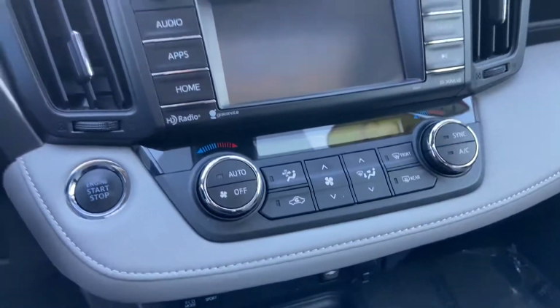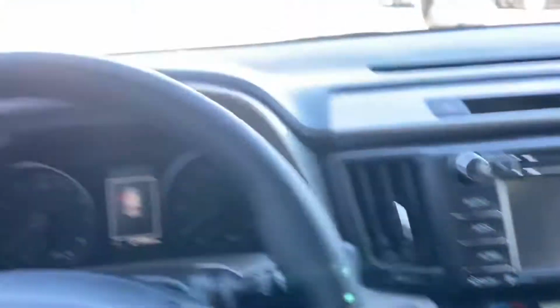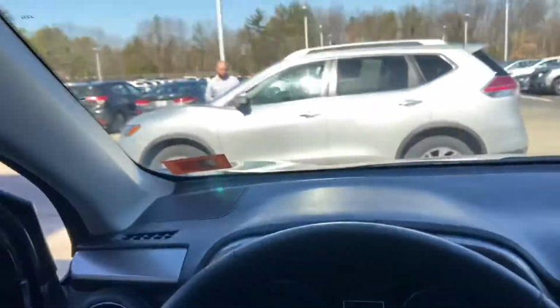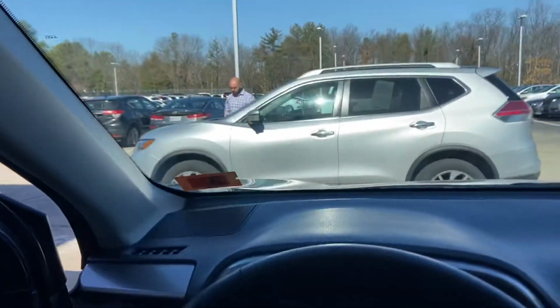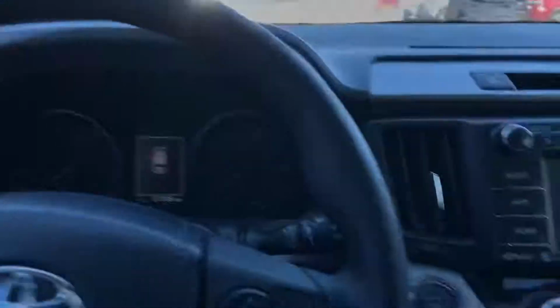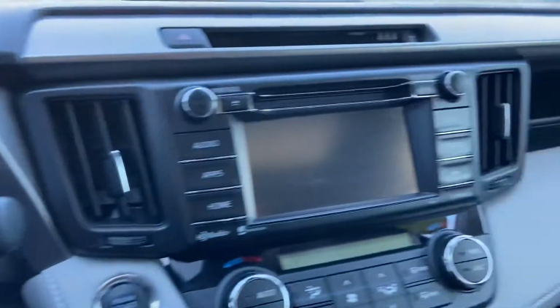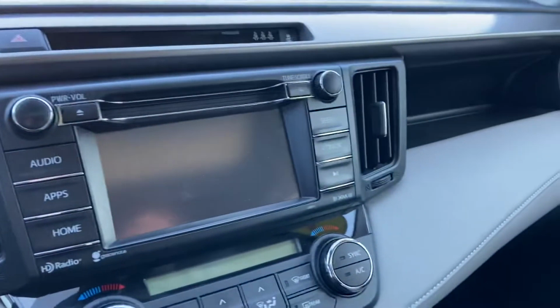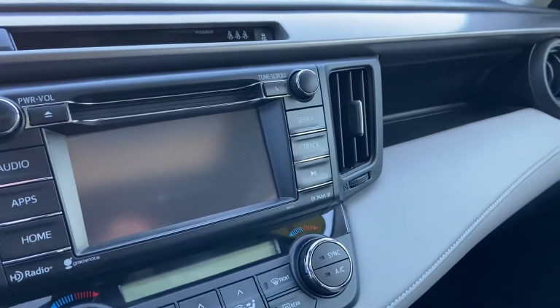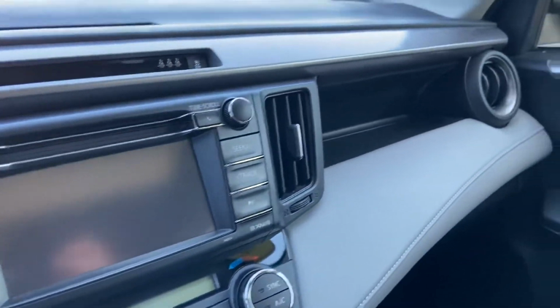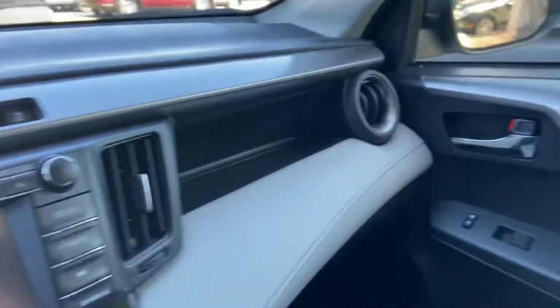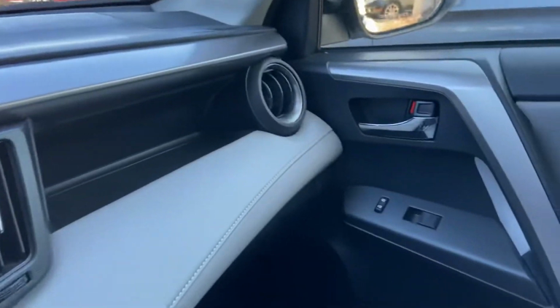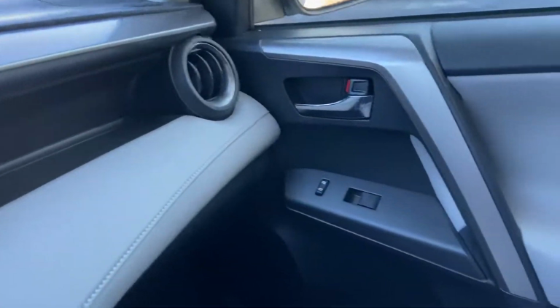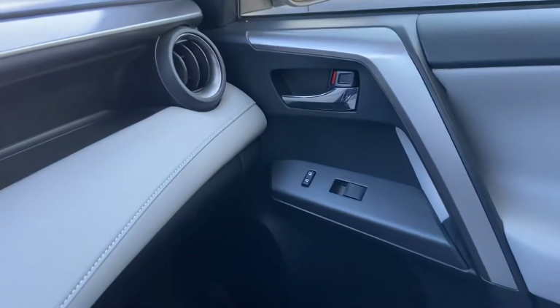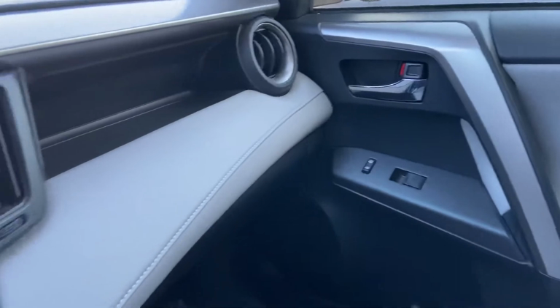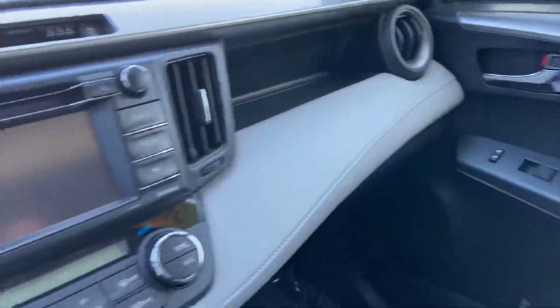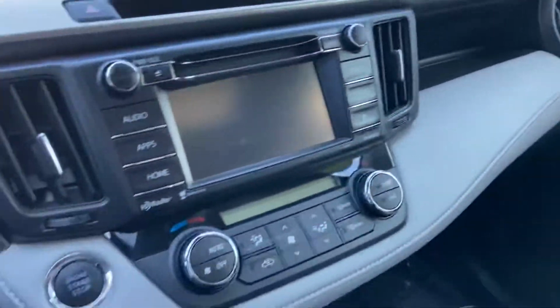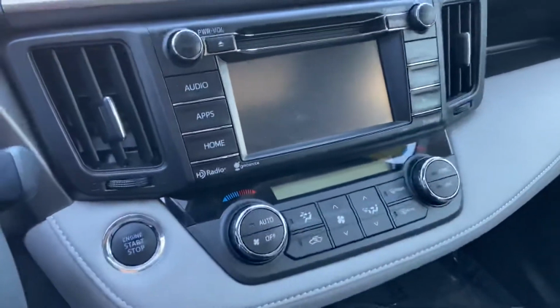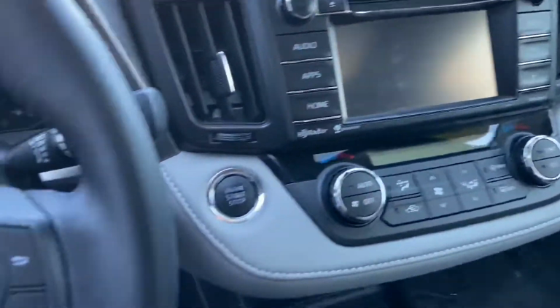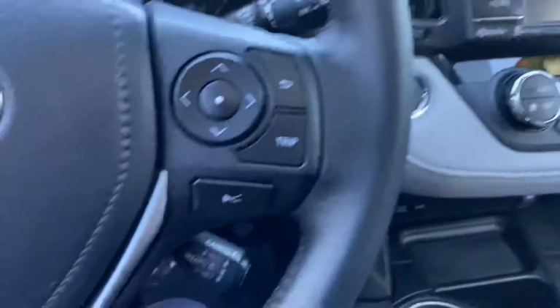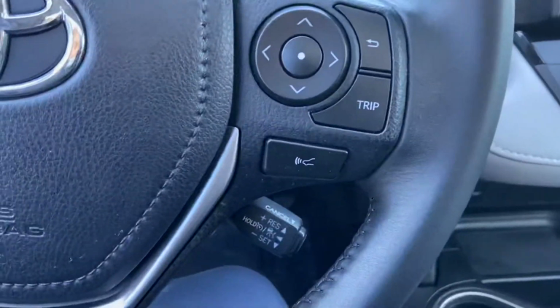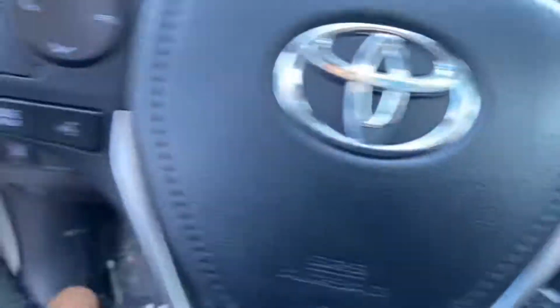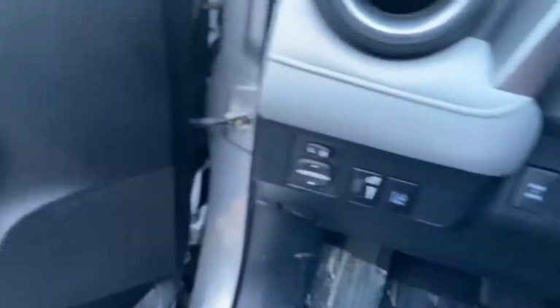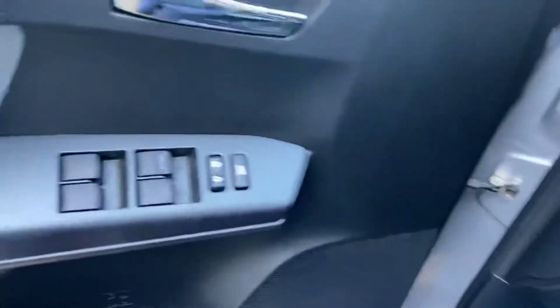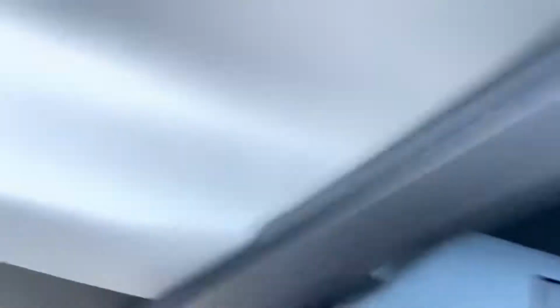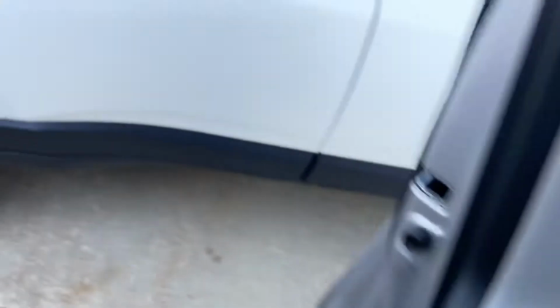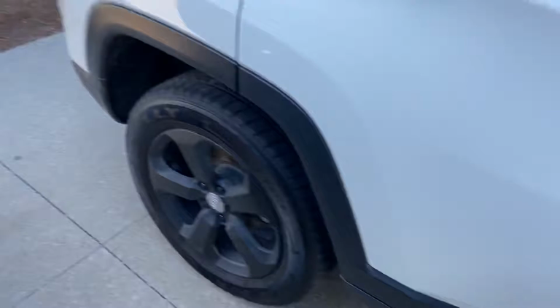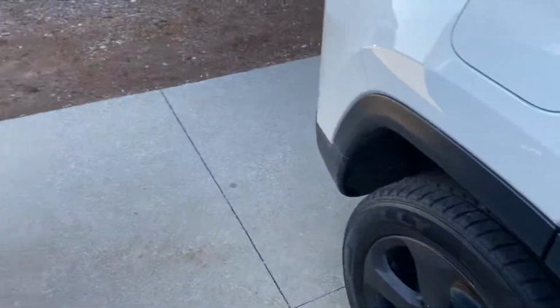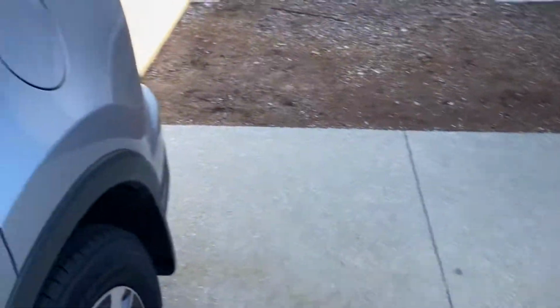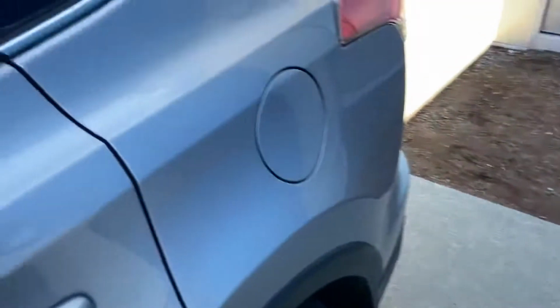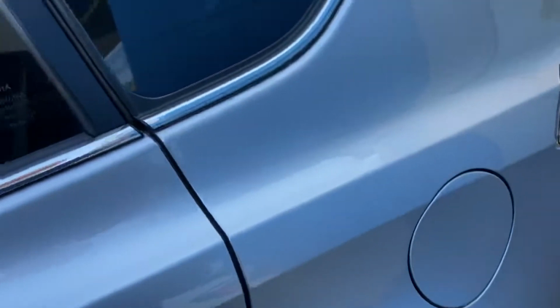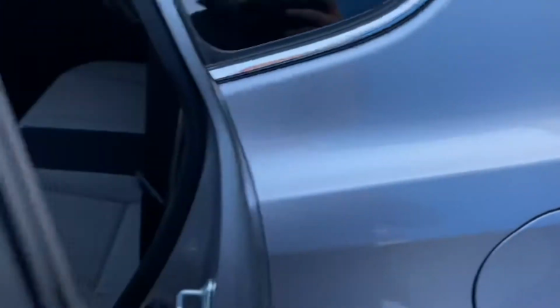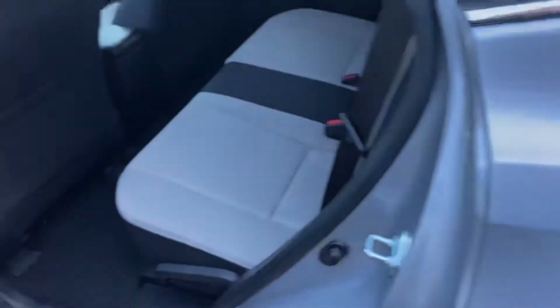That little noise right there, by the way, was my coworker — he likes to mess around. We got the push button start right there, as well as adaptive cruise control.